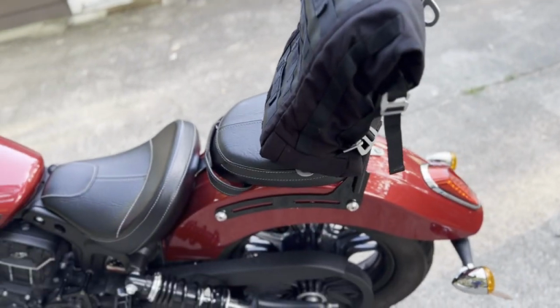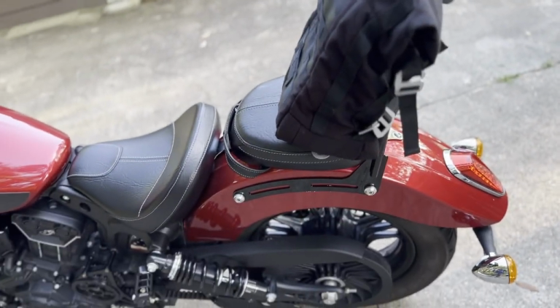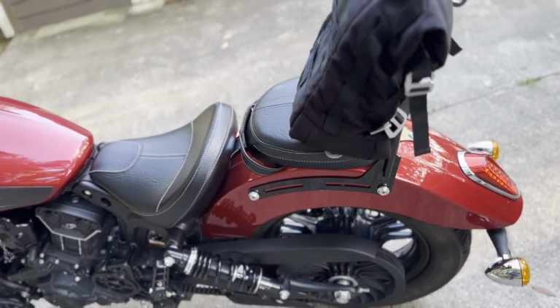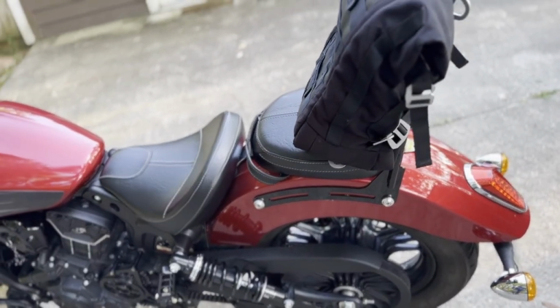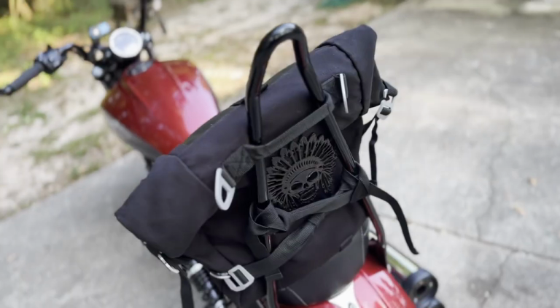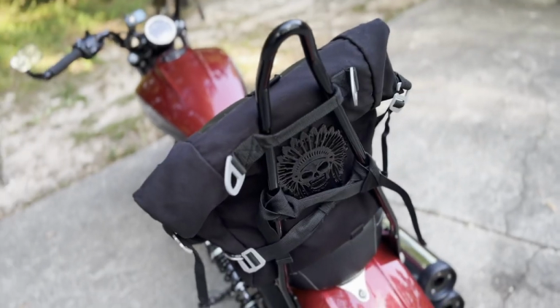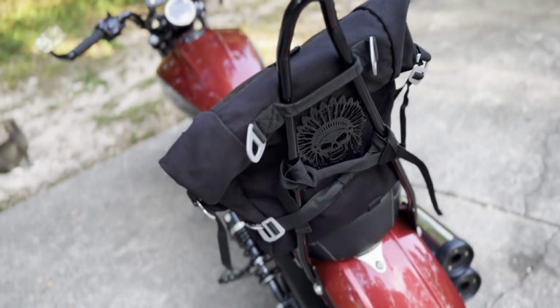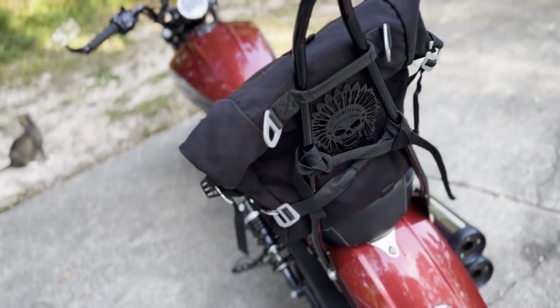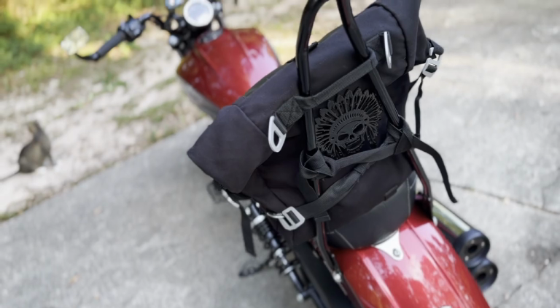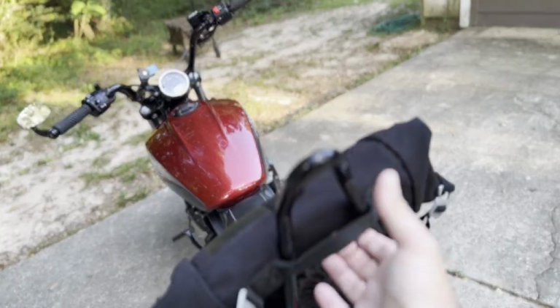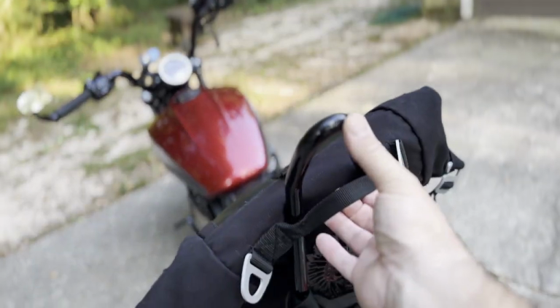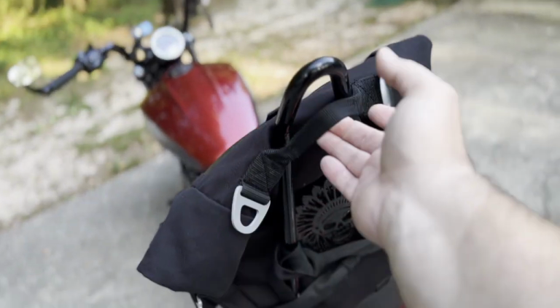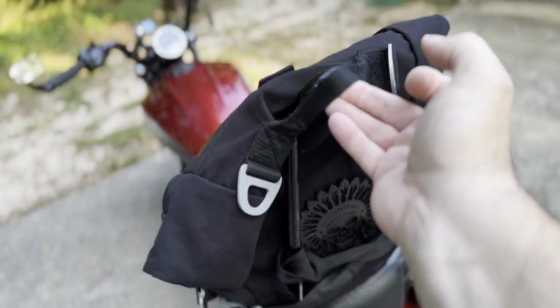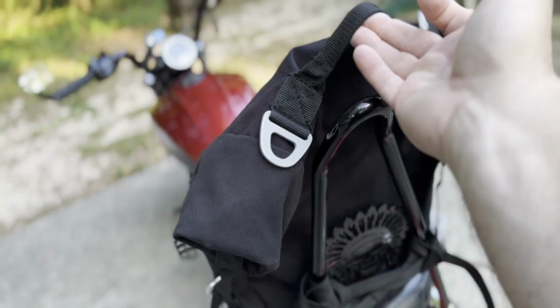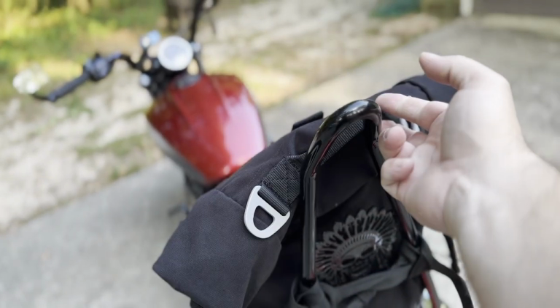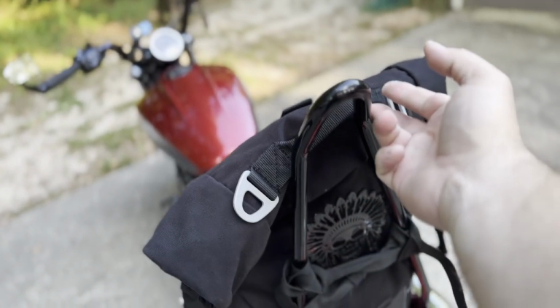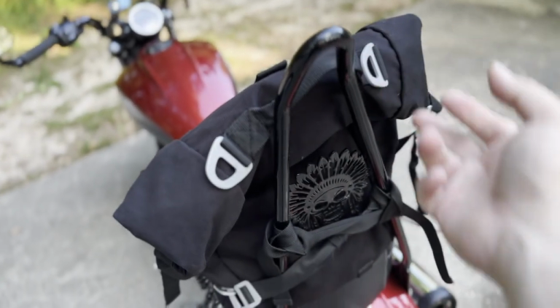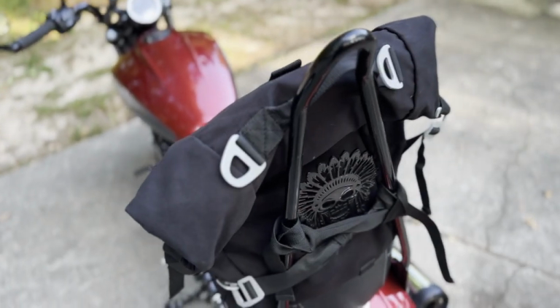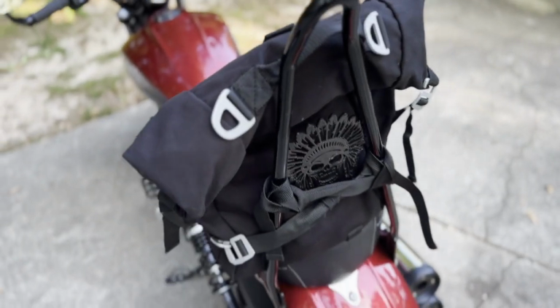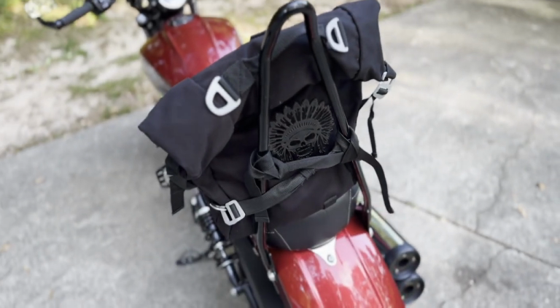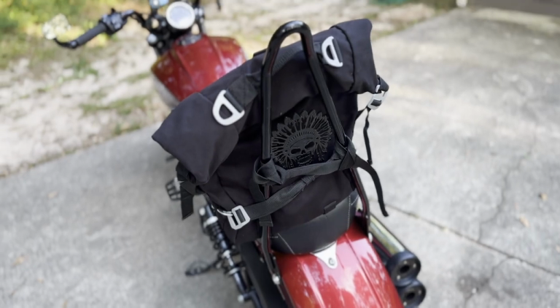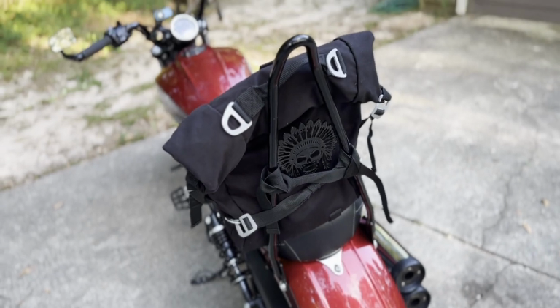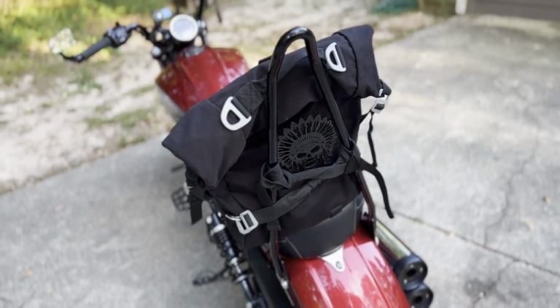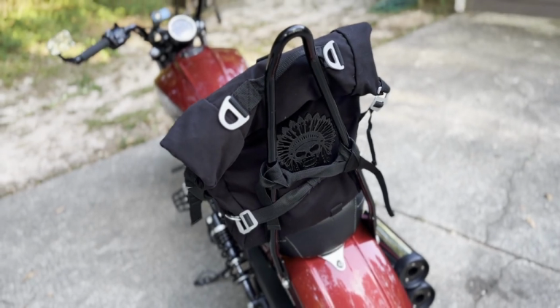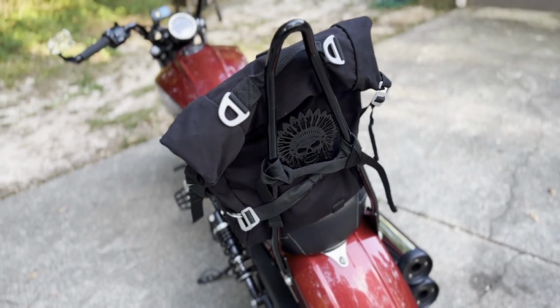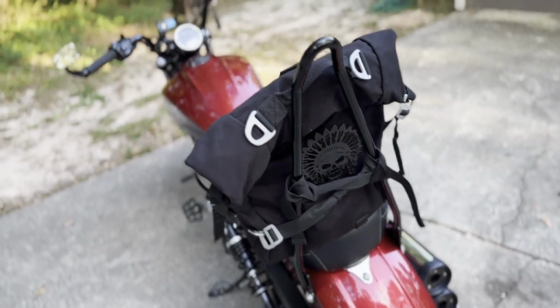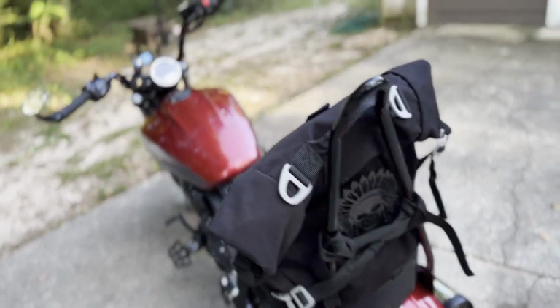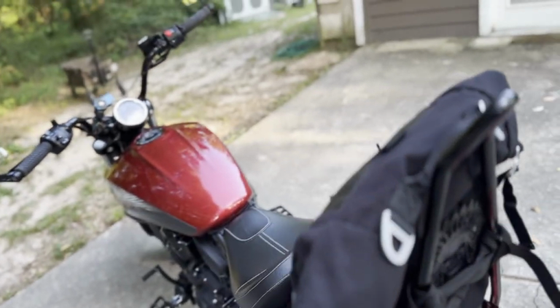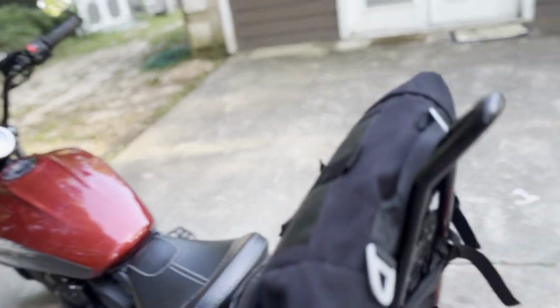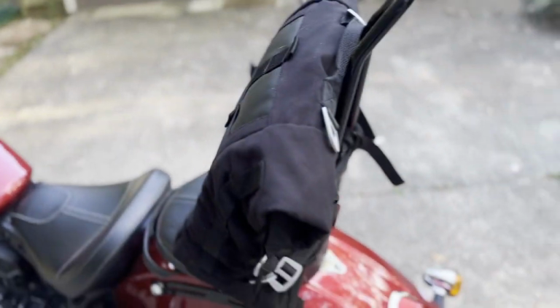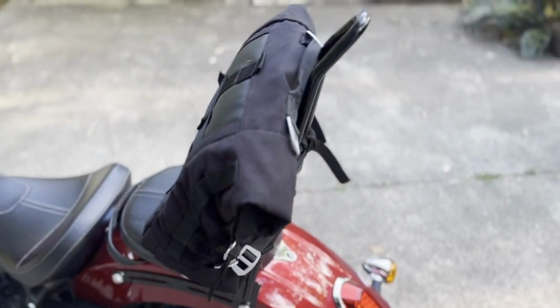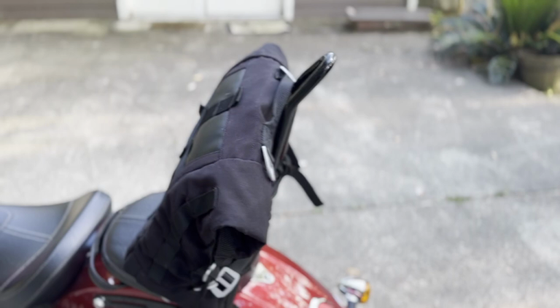Let me show you this bag real quick. This is how I have it actually mounted on my bike in a way that it will not come off — by putting it through there. I'll open this bag up and show you what it's got.